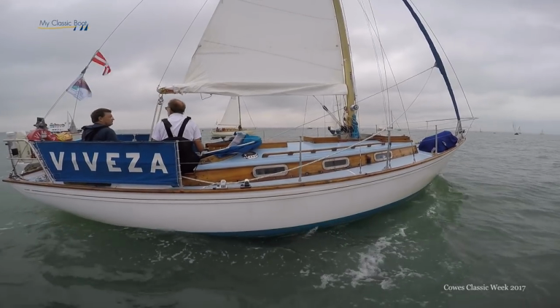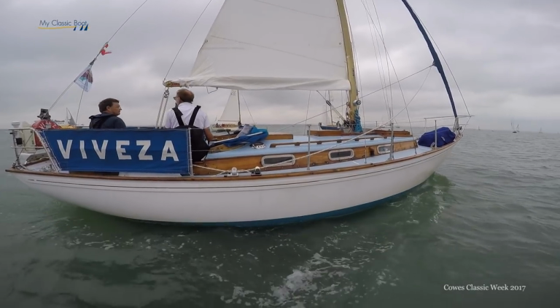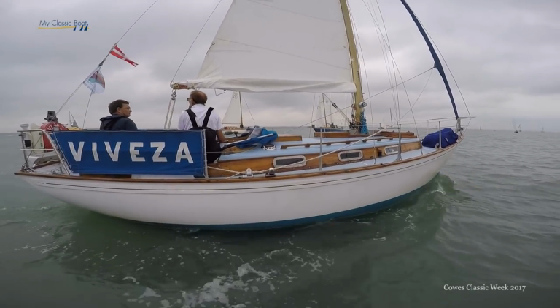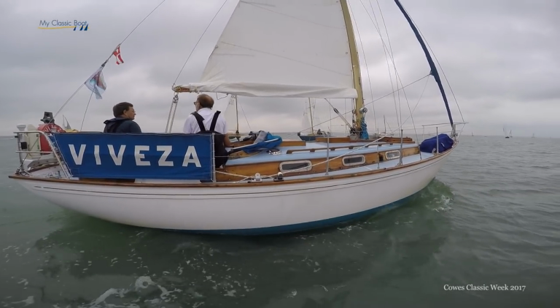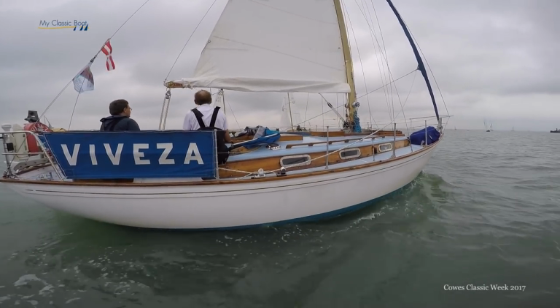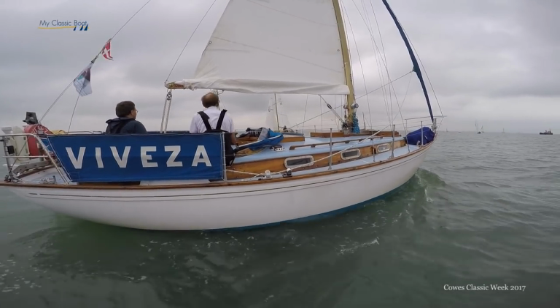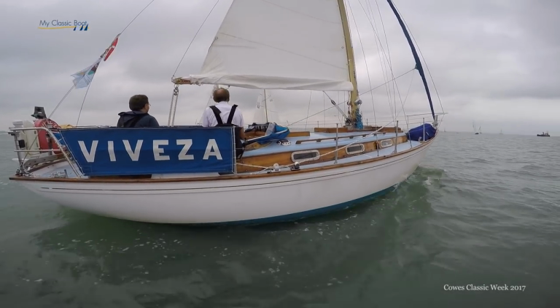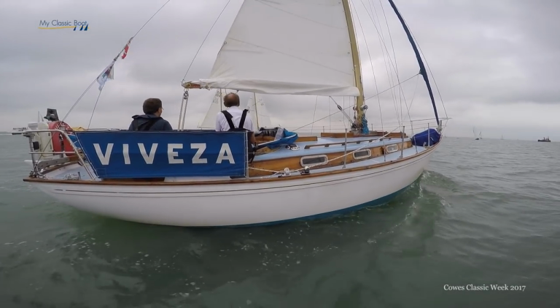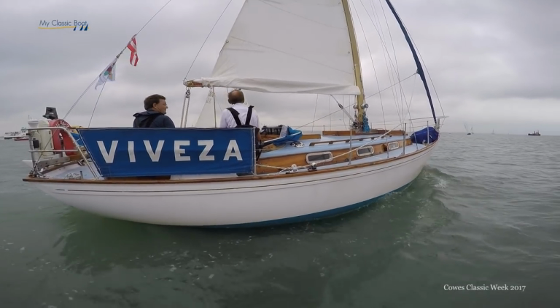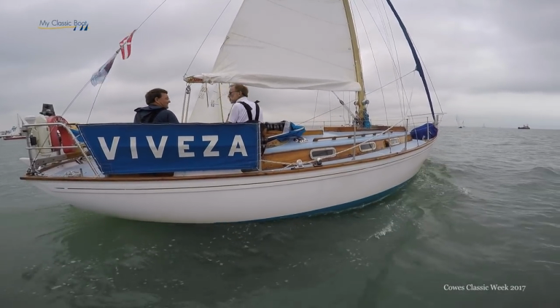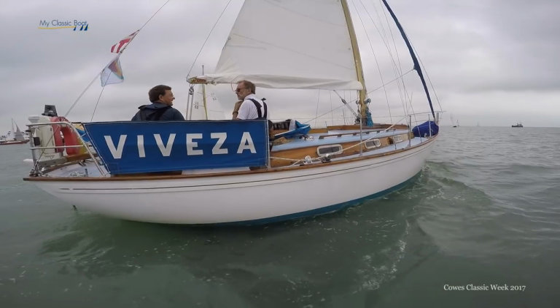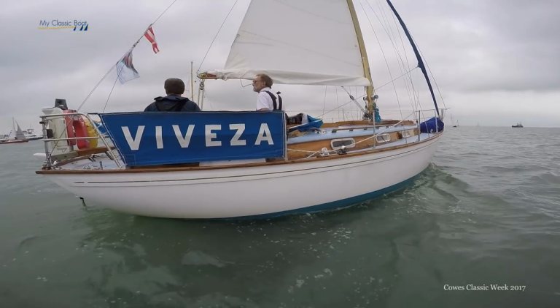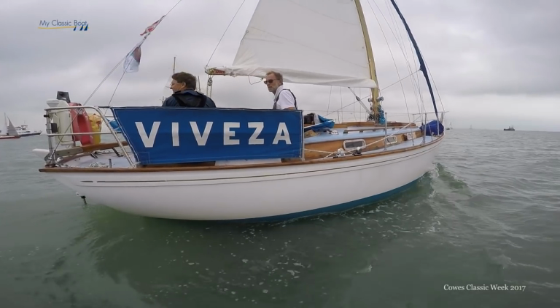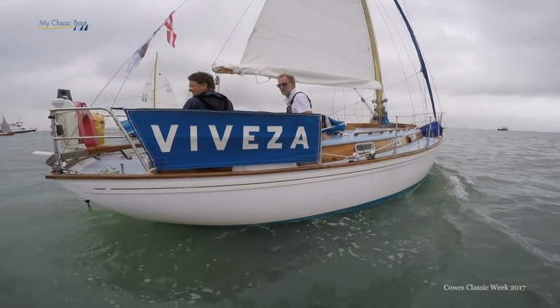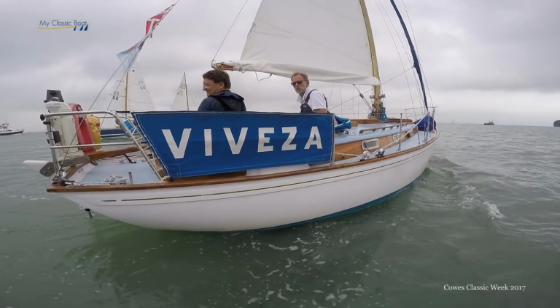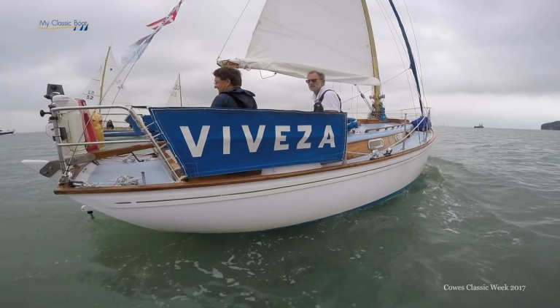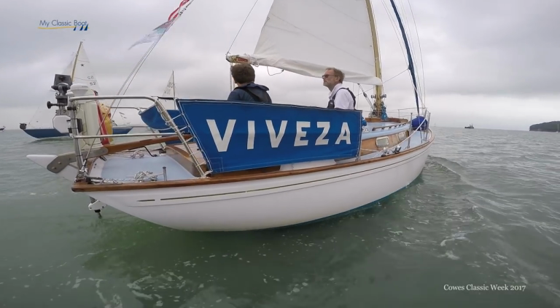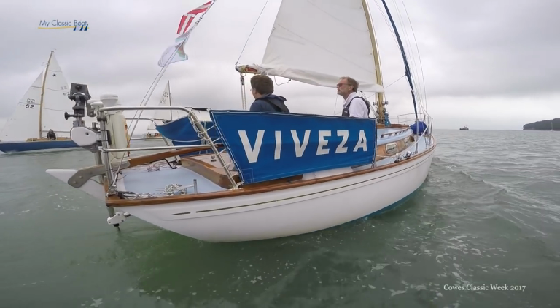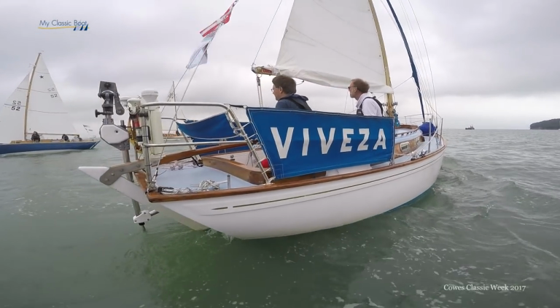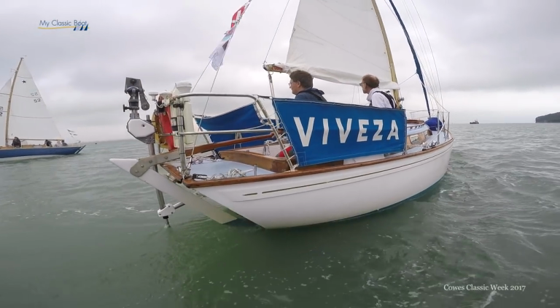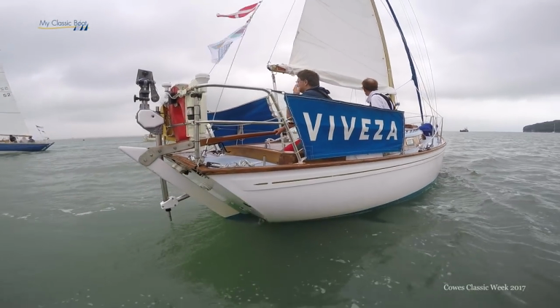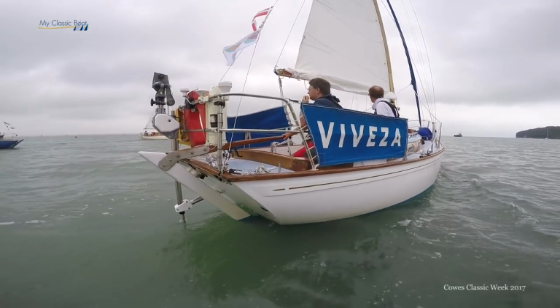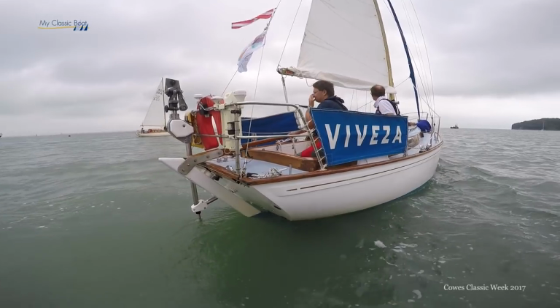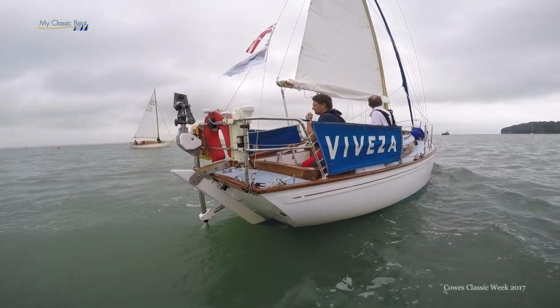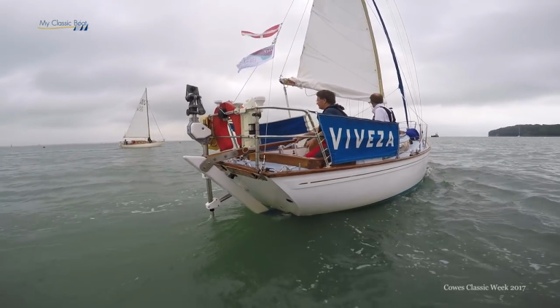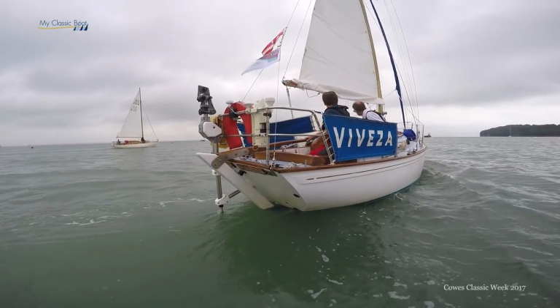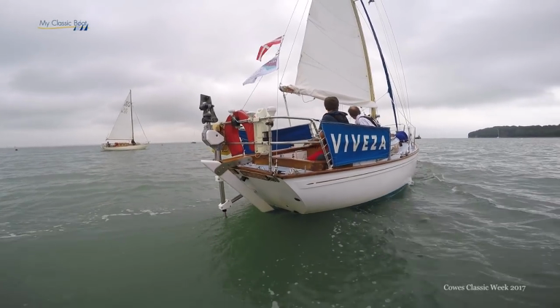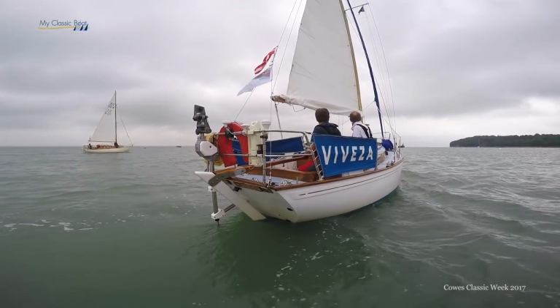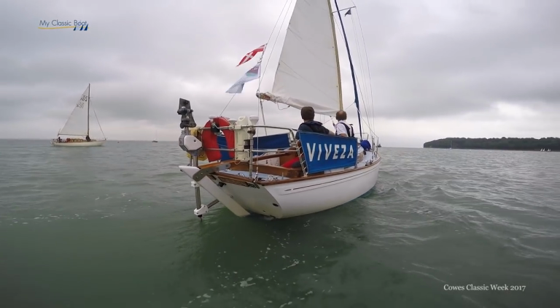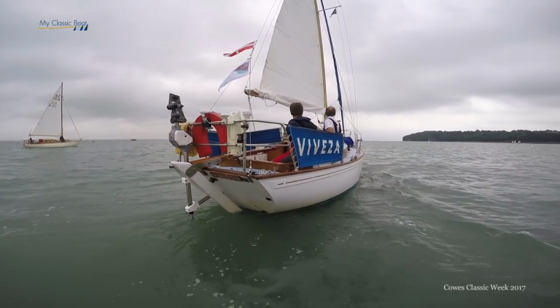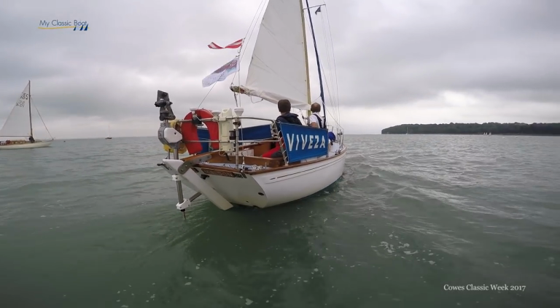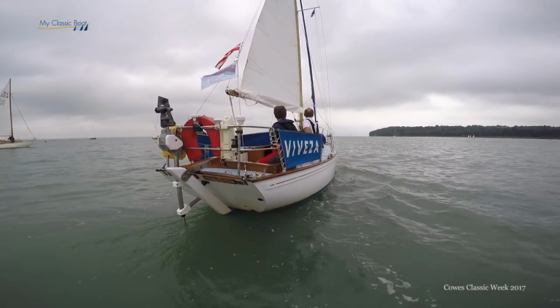There's certainly one in California, and we recently had a new member to the Twister Class Association — Katarina — which we only knew of as plans that were sold to a man in Australia many years ago. And she's a lovely looking wooden boat.